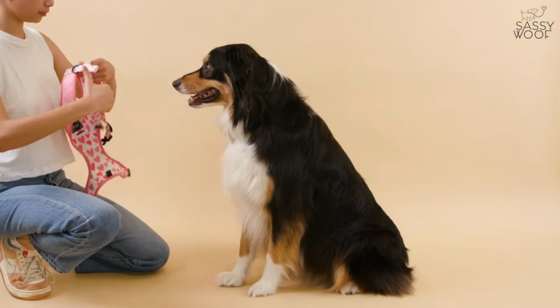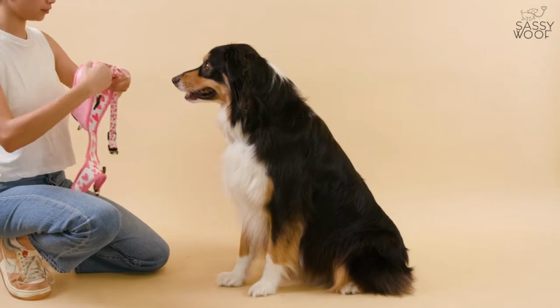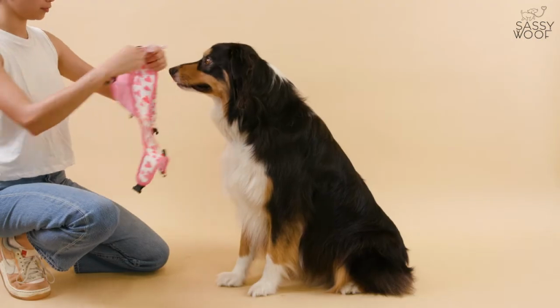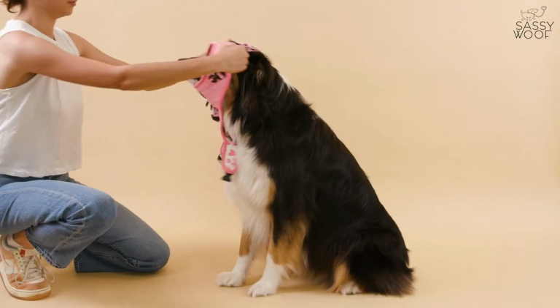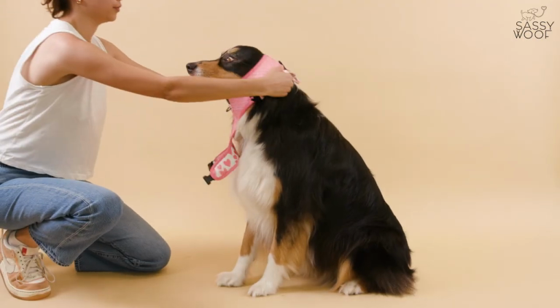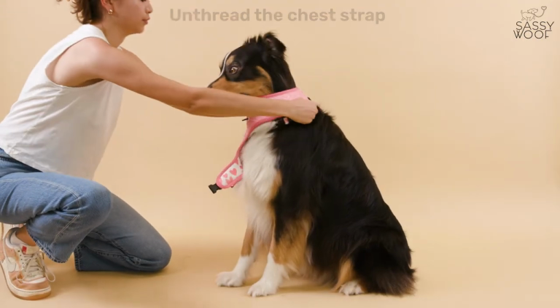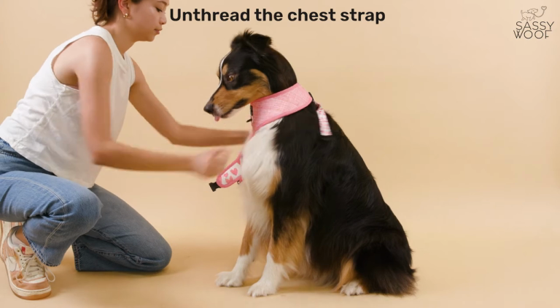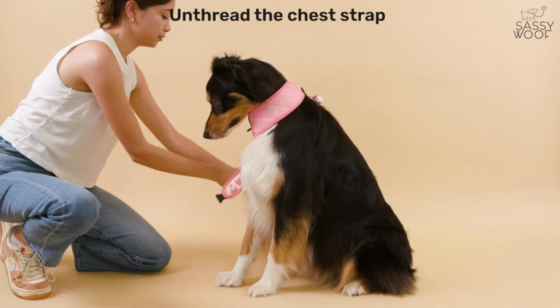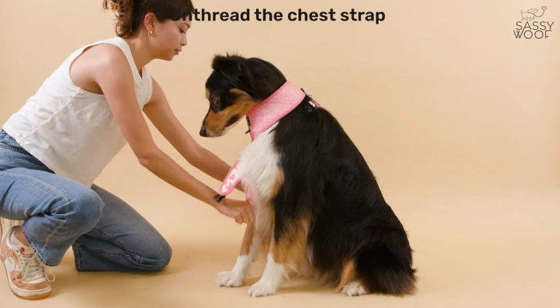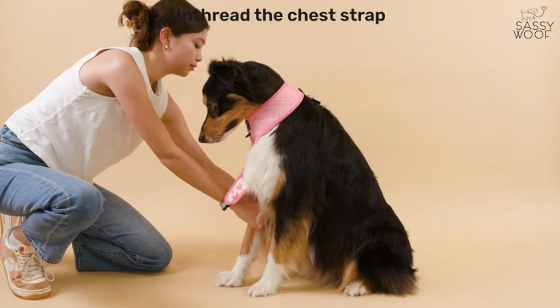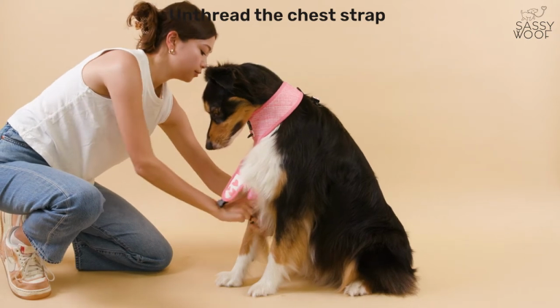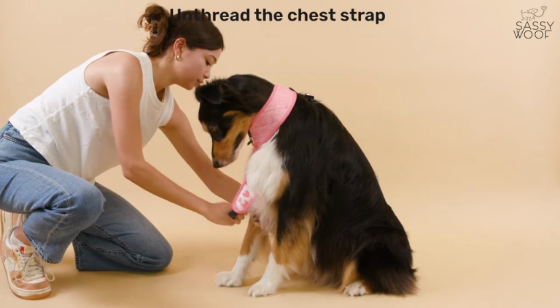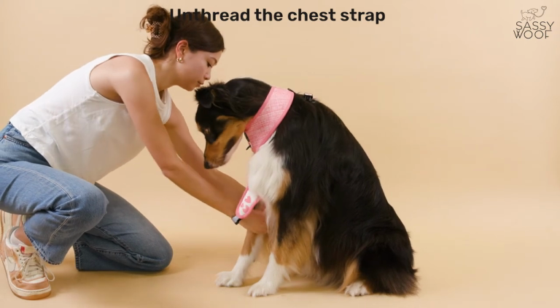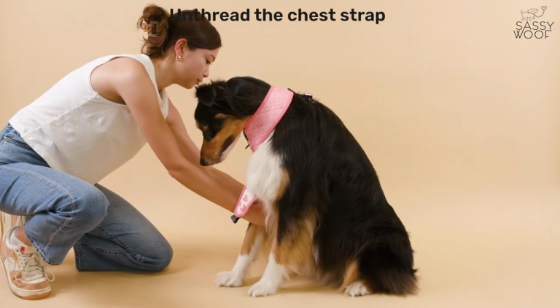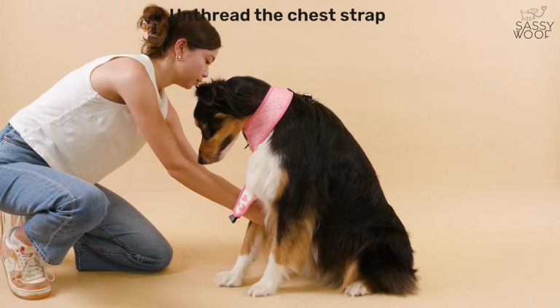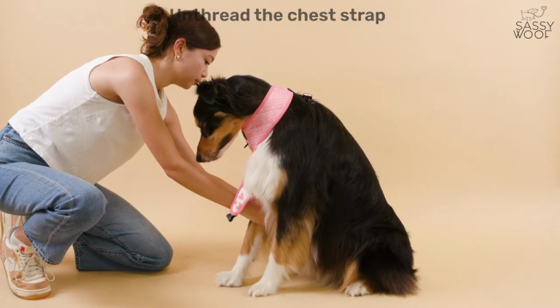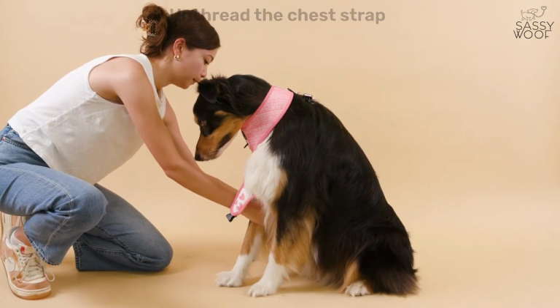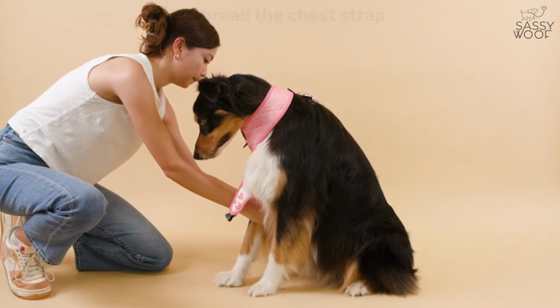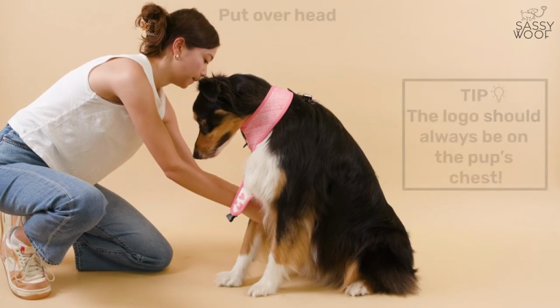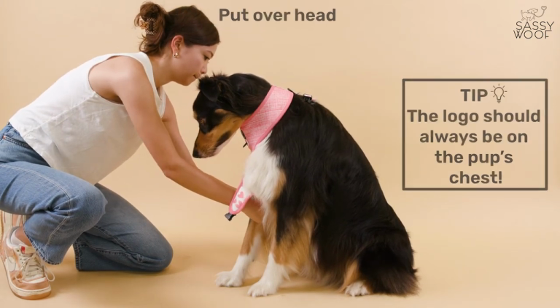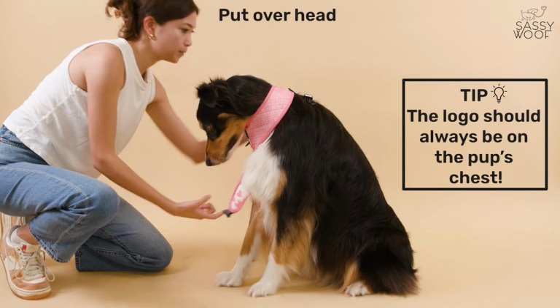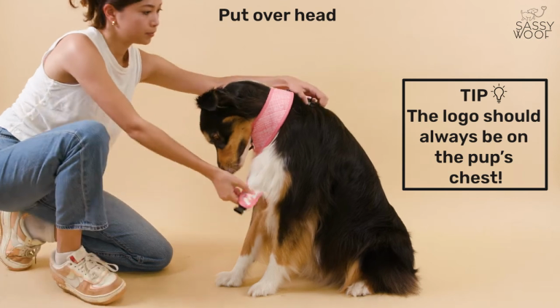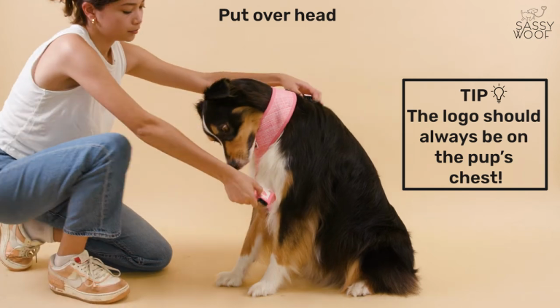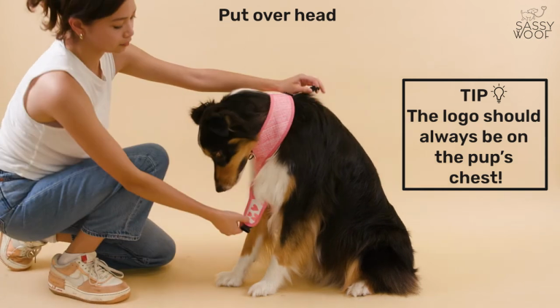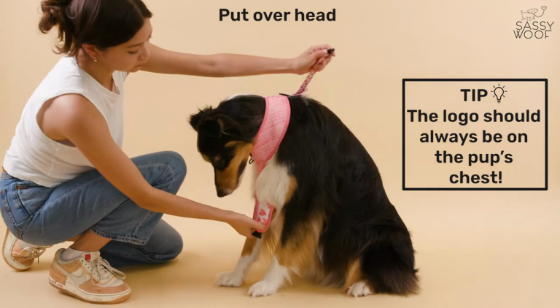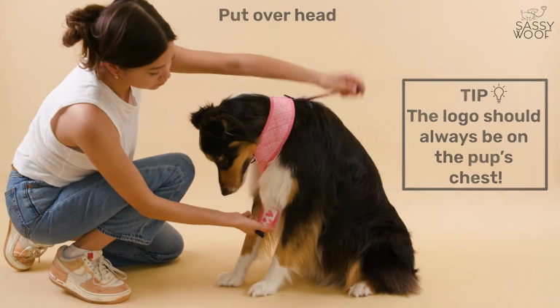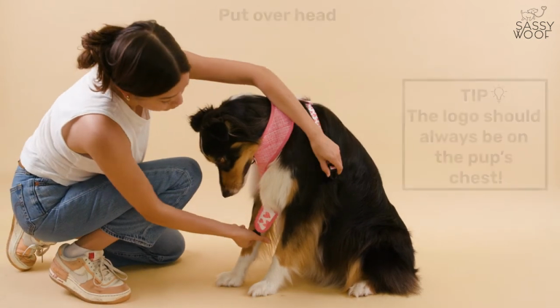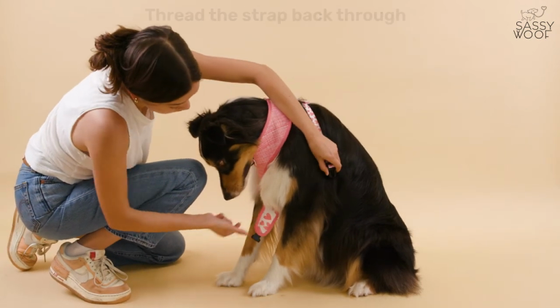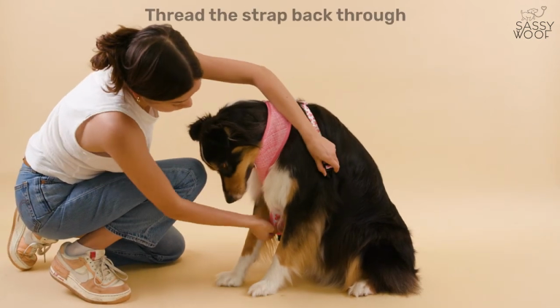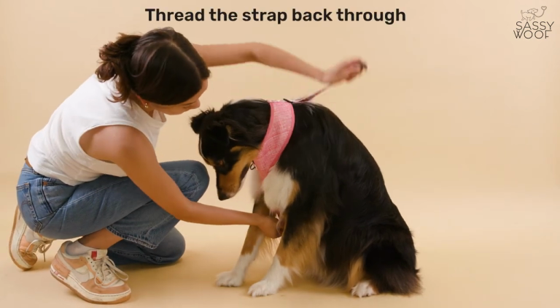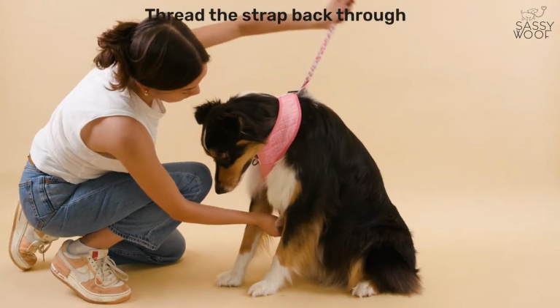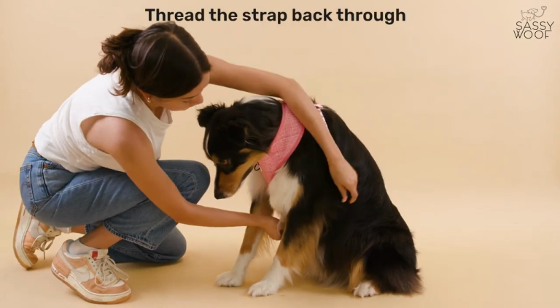Now to put it on your pup. Unthread the chest strap and loosen the strap to where you think it will best fit your pup. Put the pup's head through the hole with the logo on the chest. Thread the chest strap back through the strap.